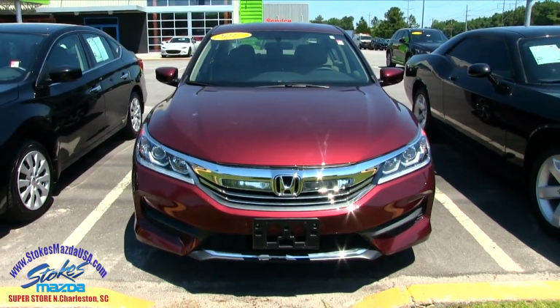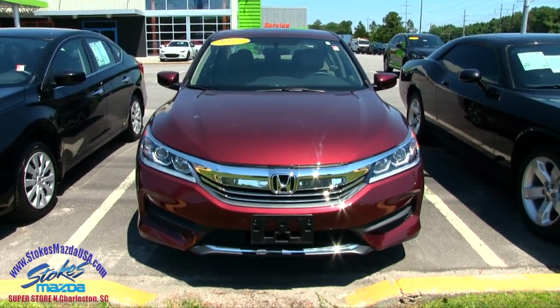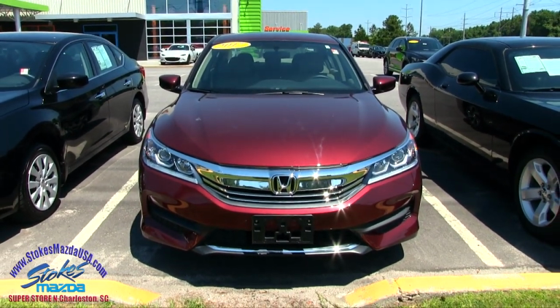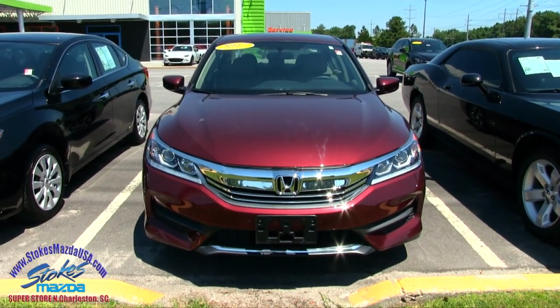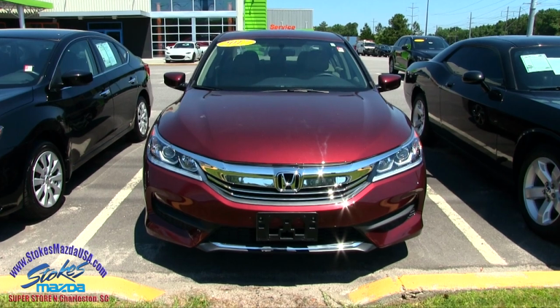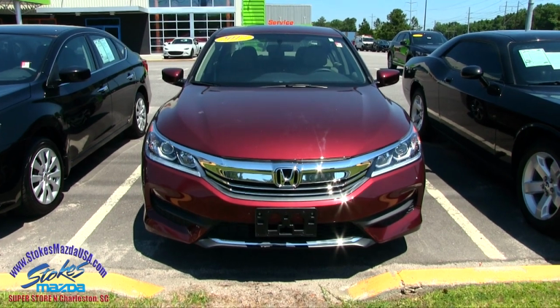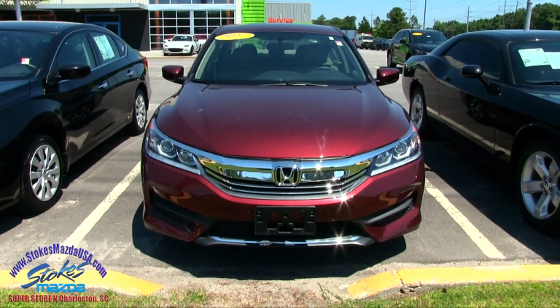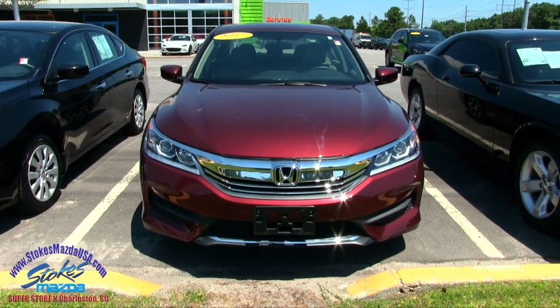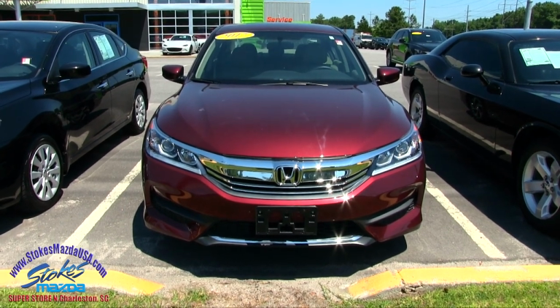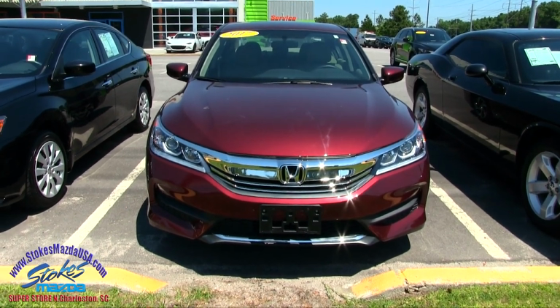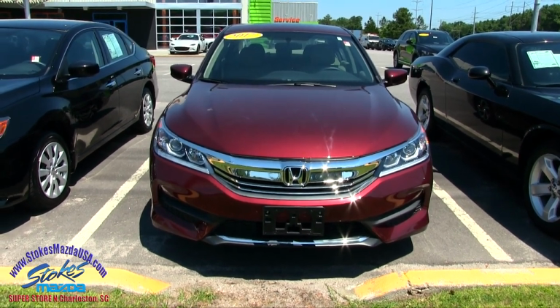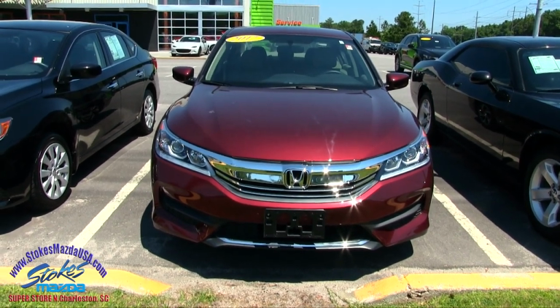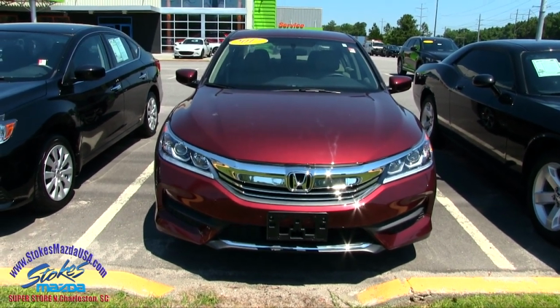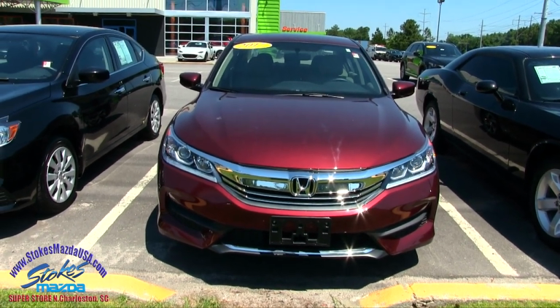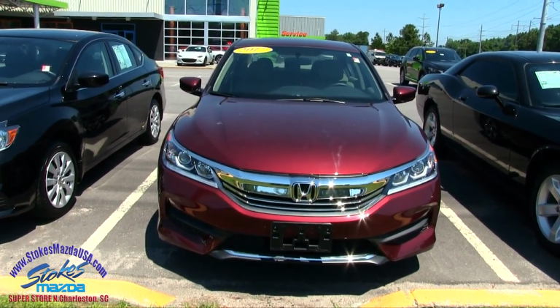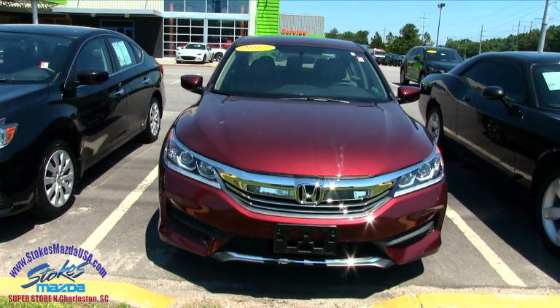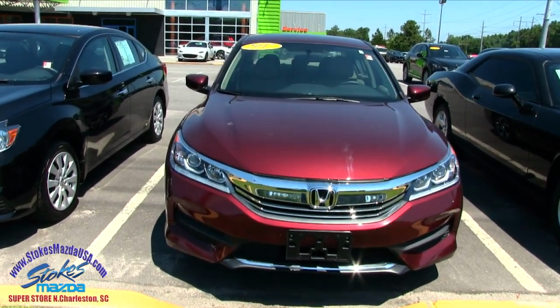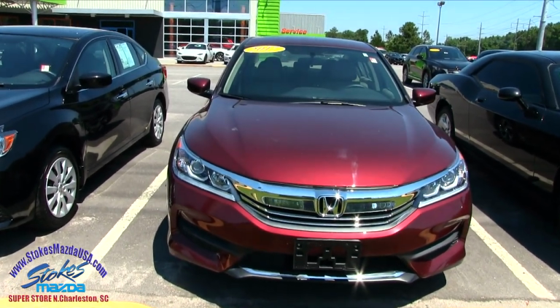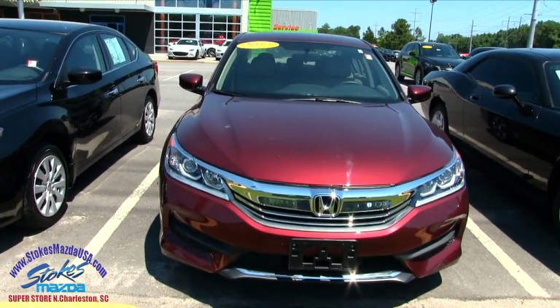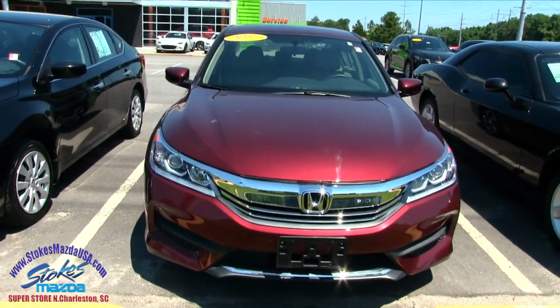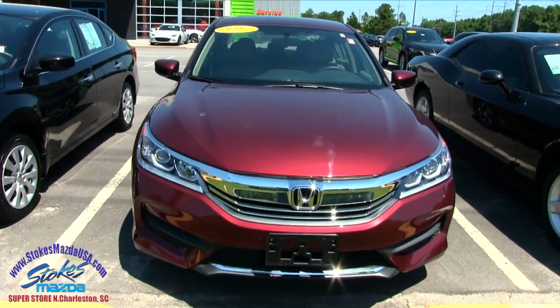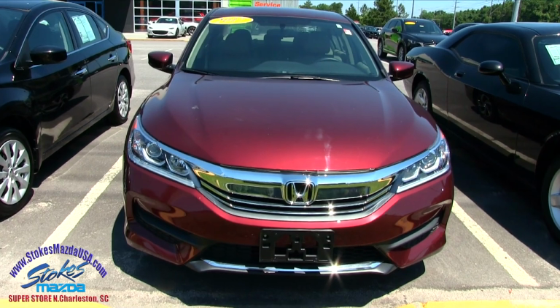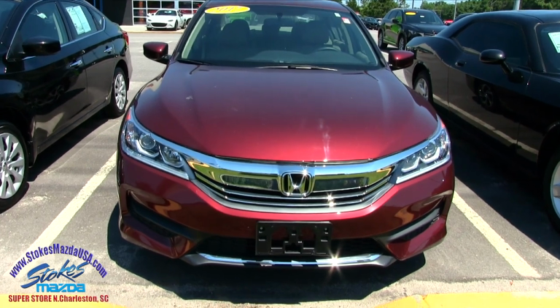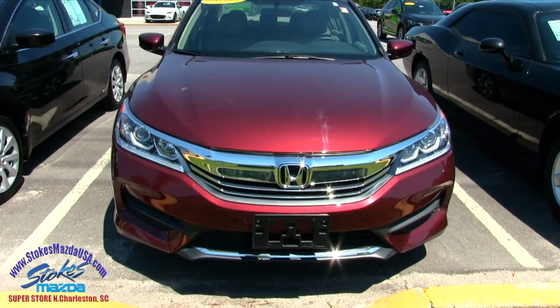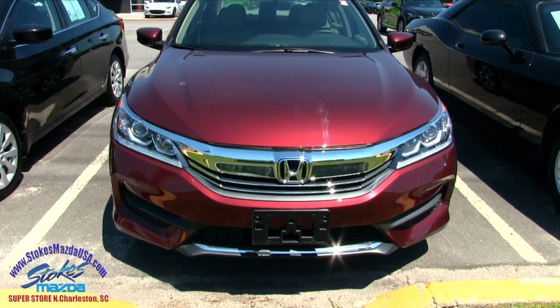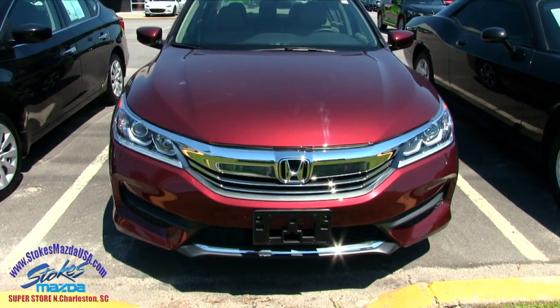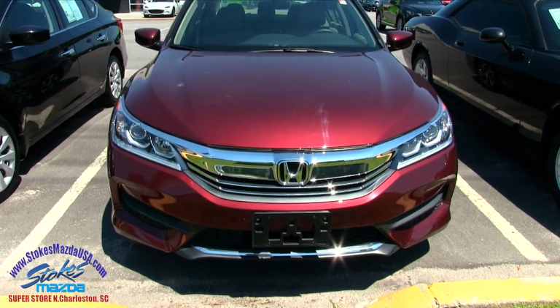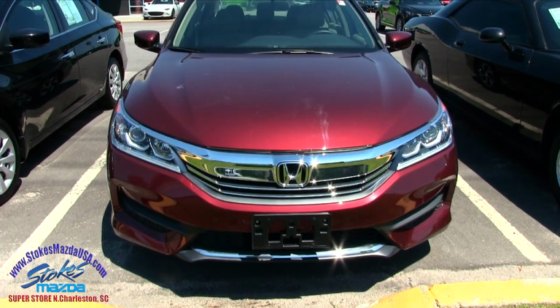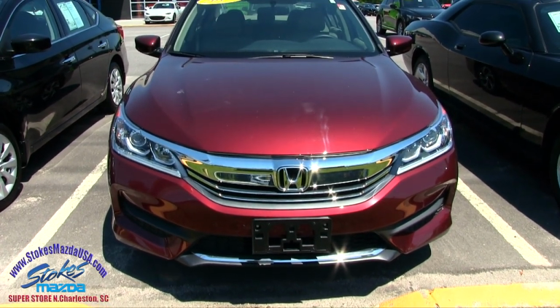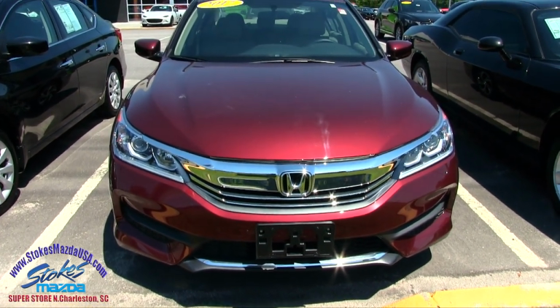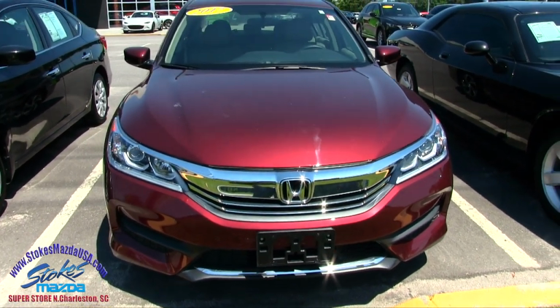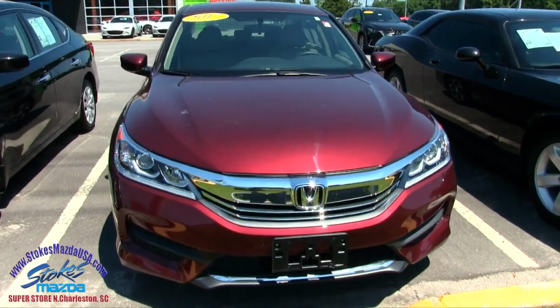If I see any major dents, dings, or scratches, I will point them out to you on camera. This is a pre-owned vehicle with just around 4,000 miles on this 2017 Accord LX.